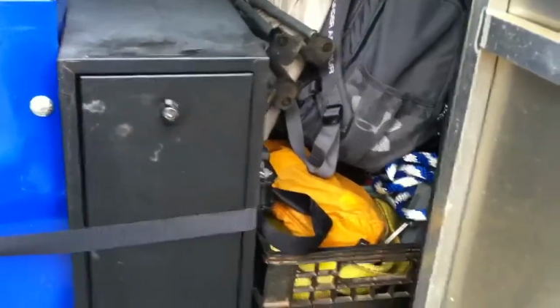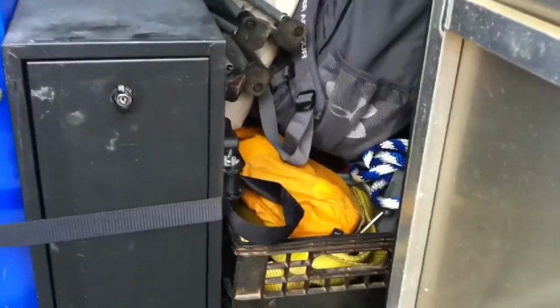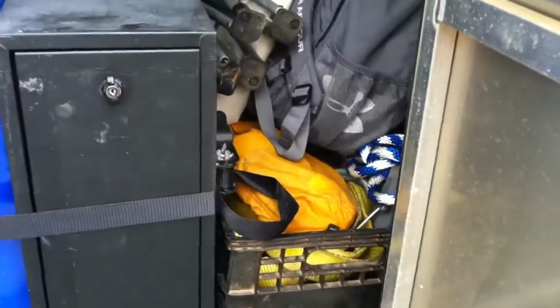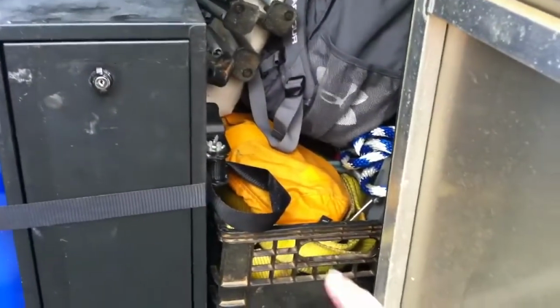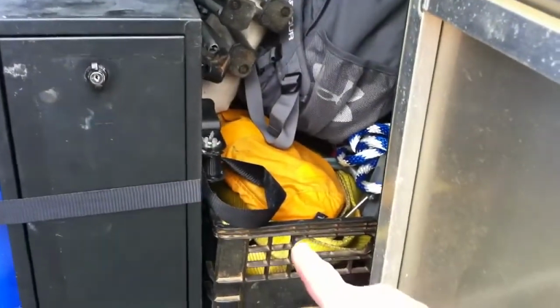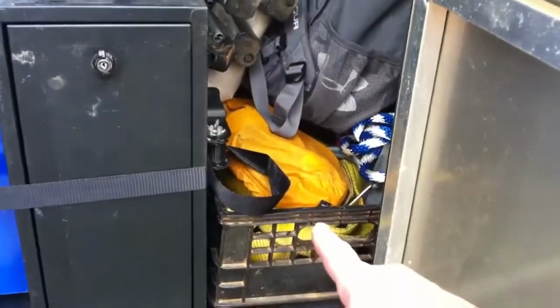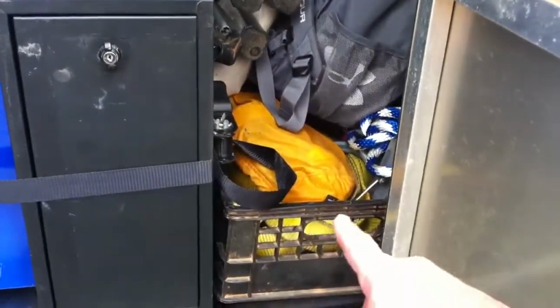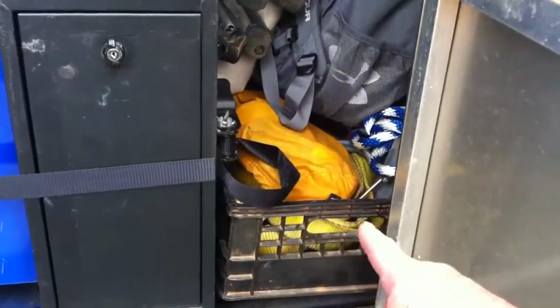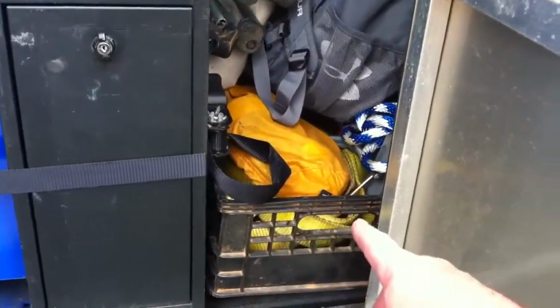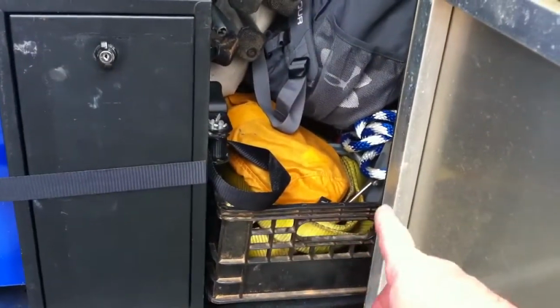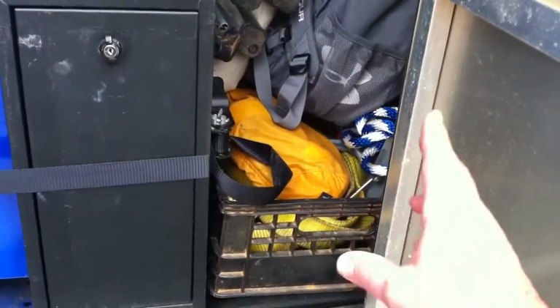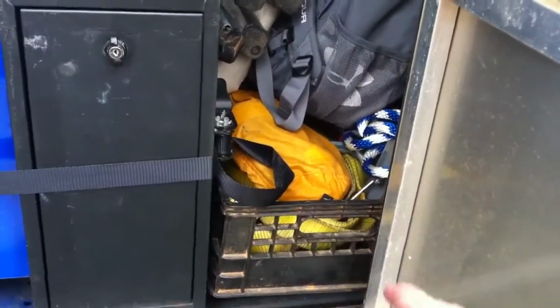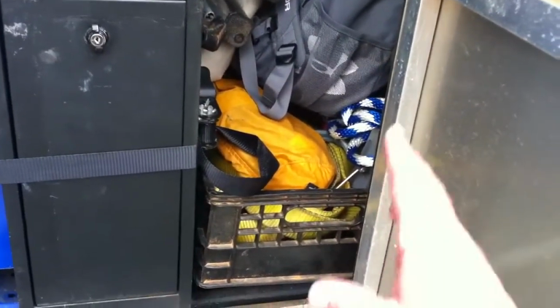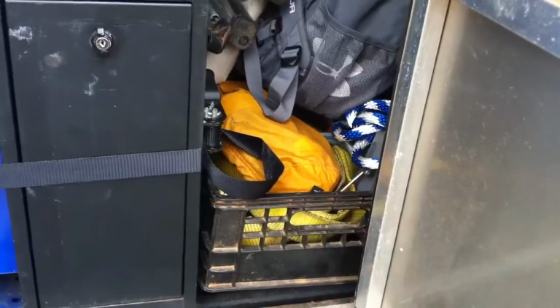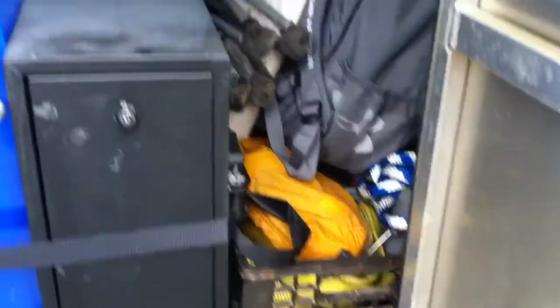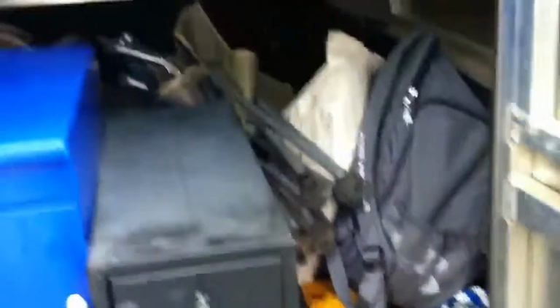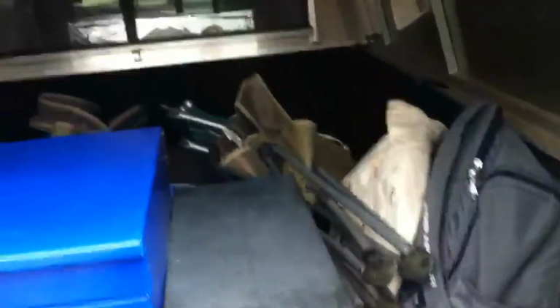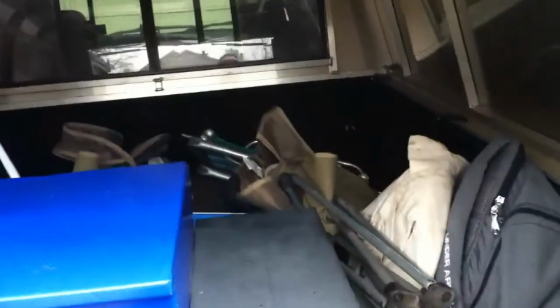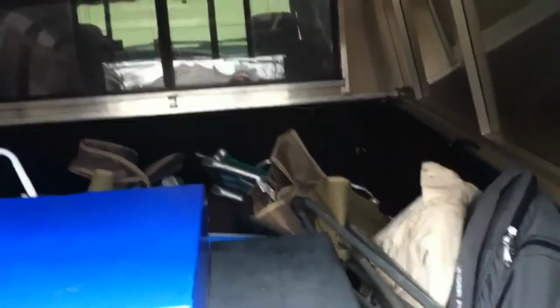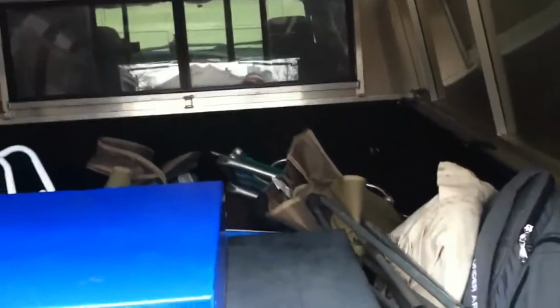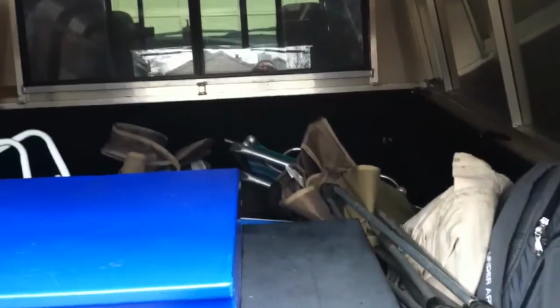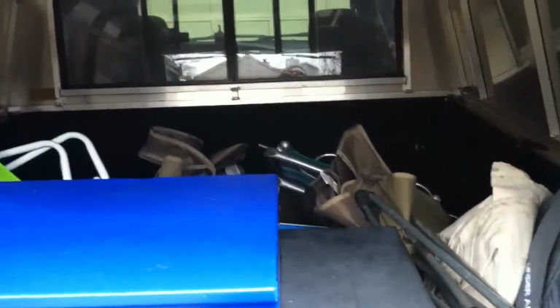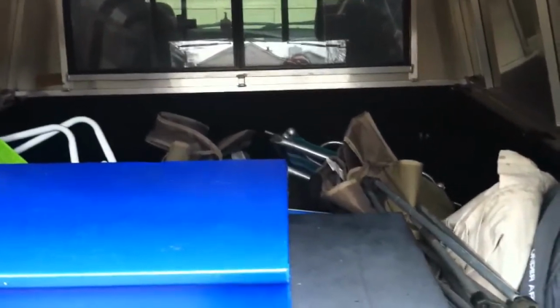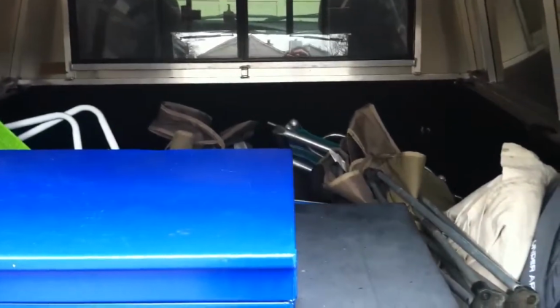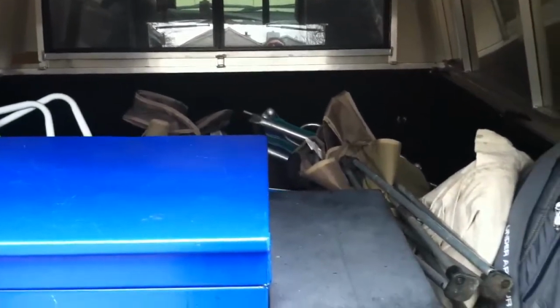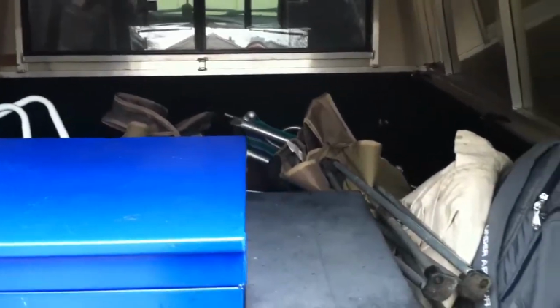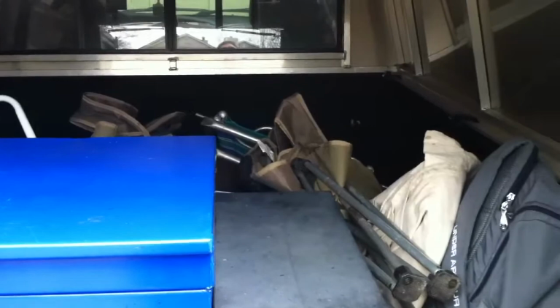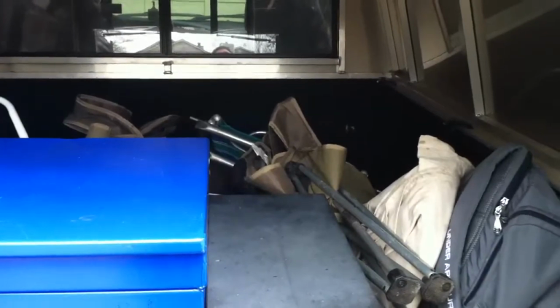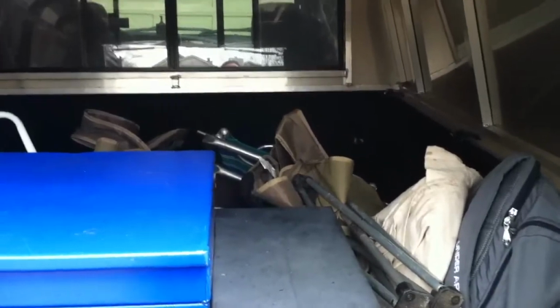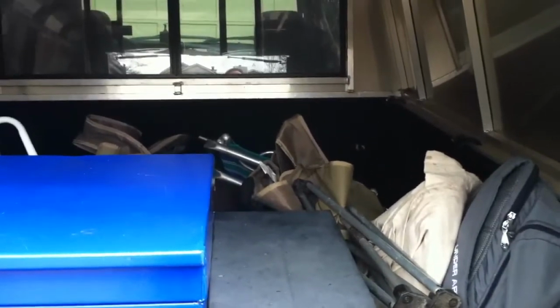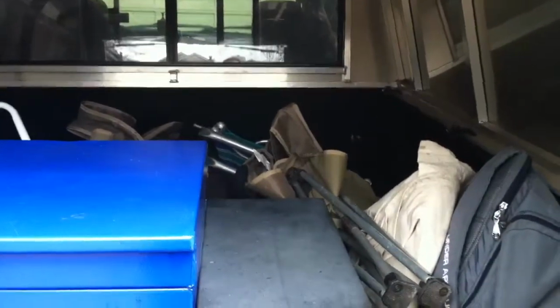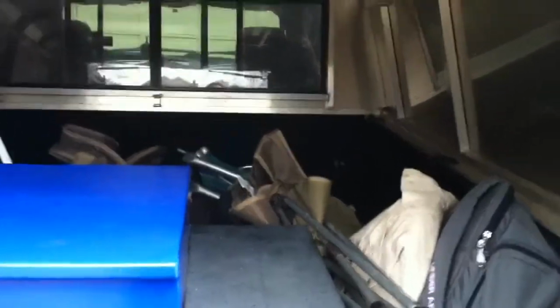And there's all my recovery gear — tow straps, ropes, all that stuff. And then it's packed up for our trip tomorrow. We've got chairs and stuff in there if we're going to stay in a hotel in Florida.